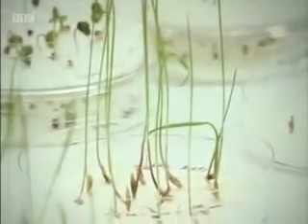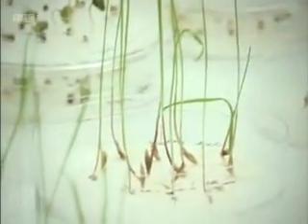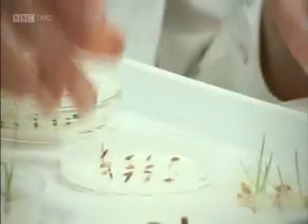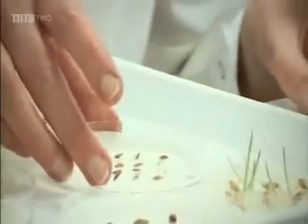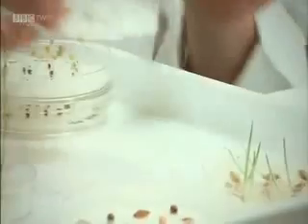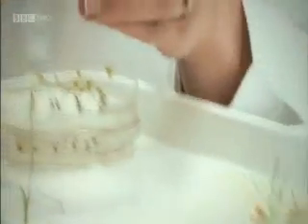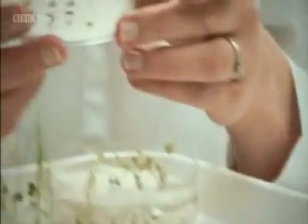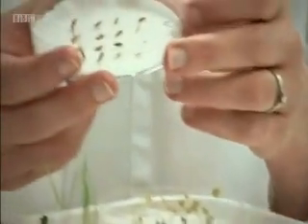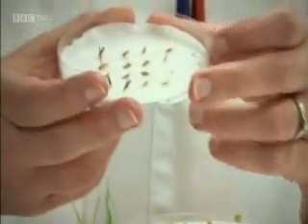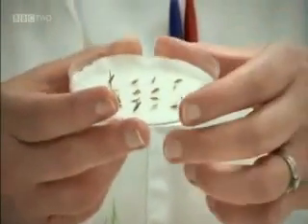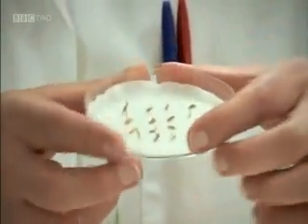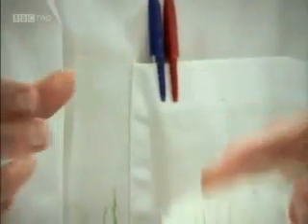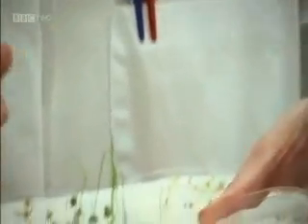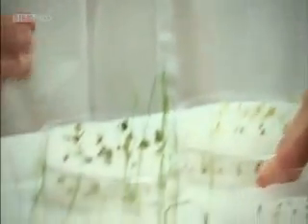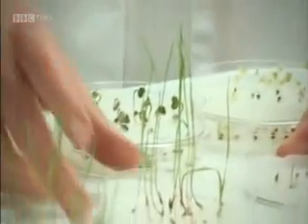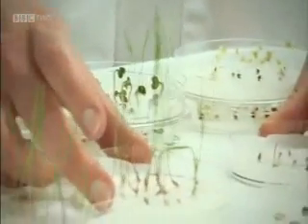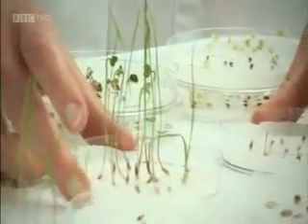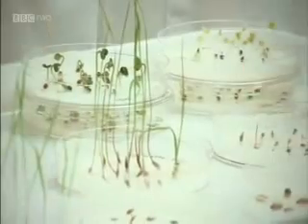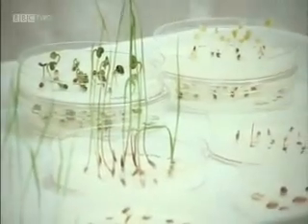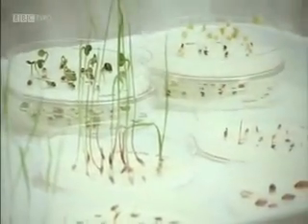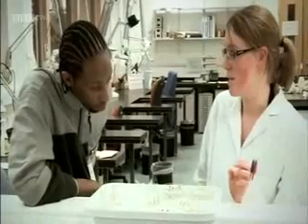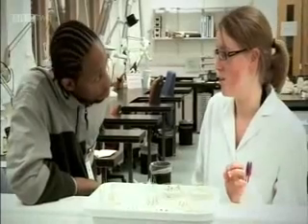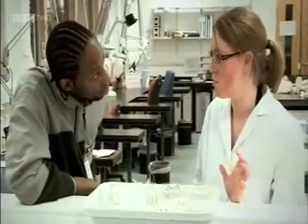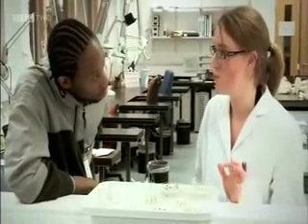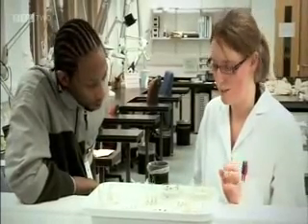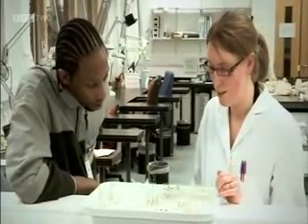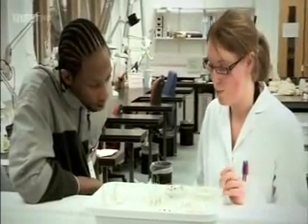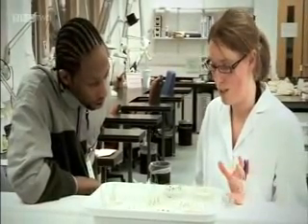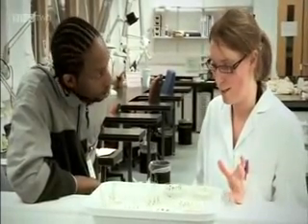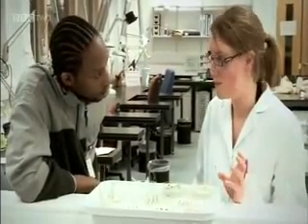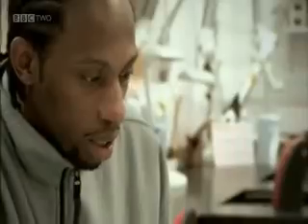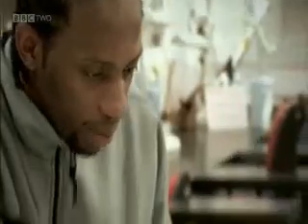And you can see there's a huge difference in the growth. These ones have started to germinate — you can see they've just produced shoots, but they're so much smaller. And that's because of the effect of nitrate, which is the major component of fertiliser. So farmers use exactly this principle.